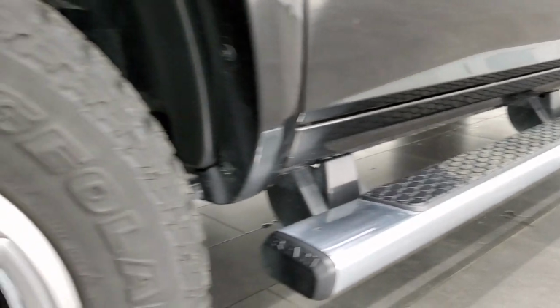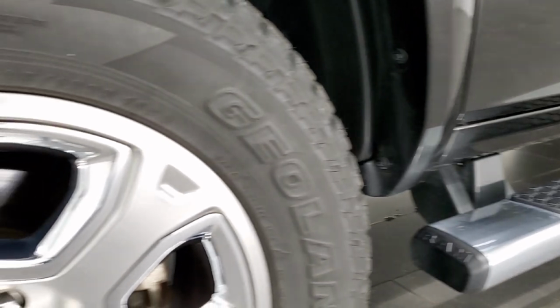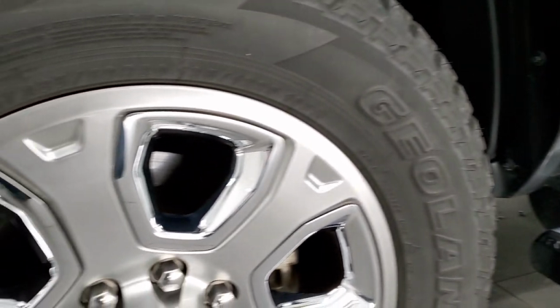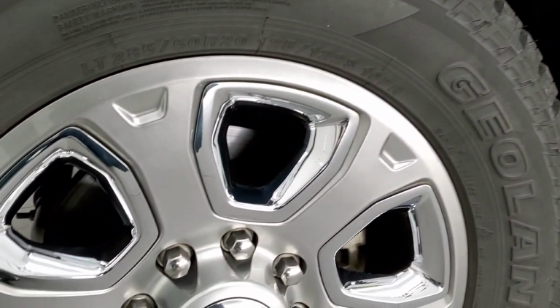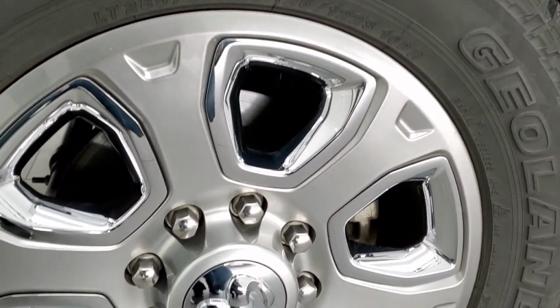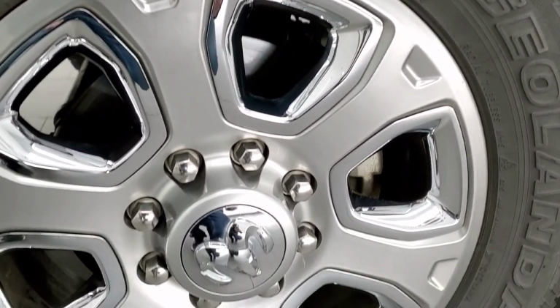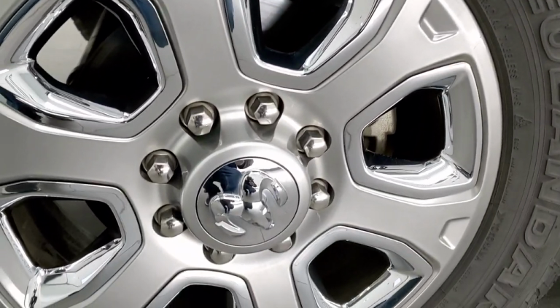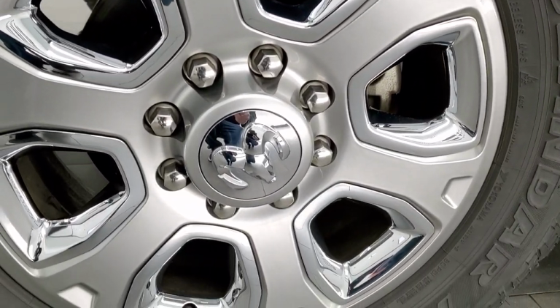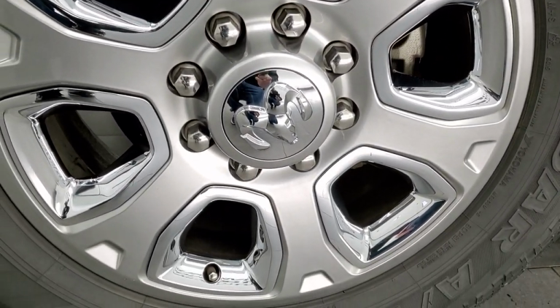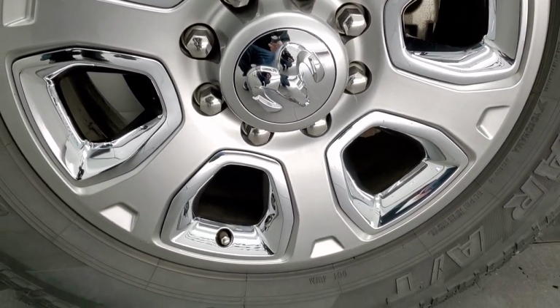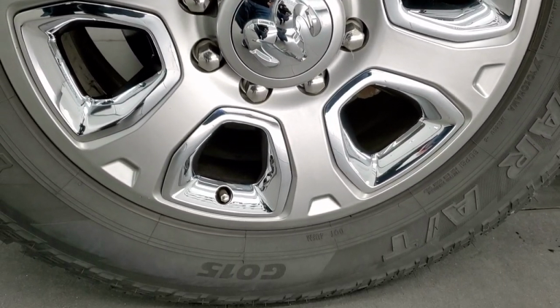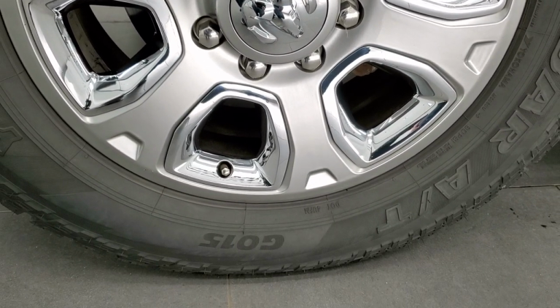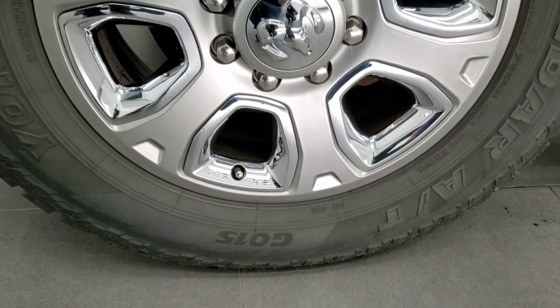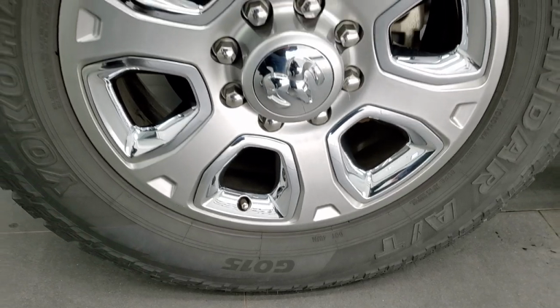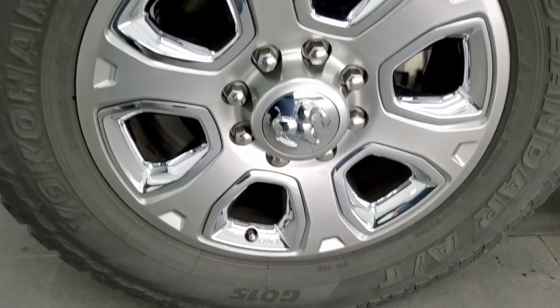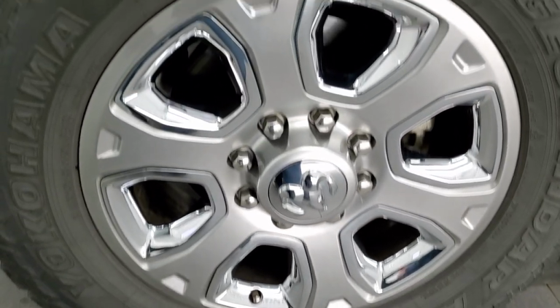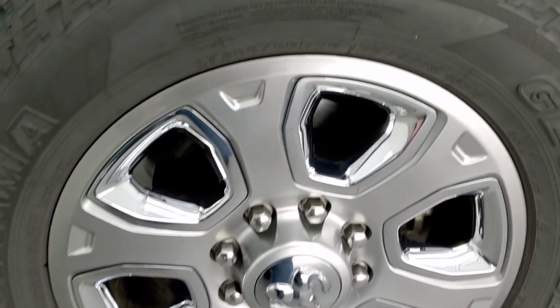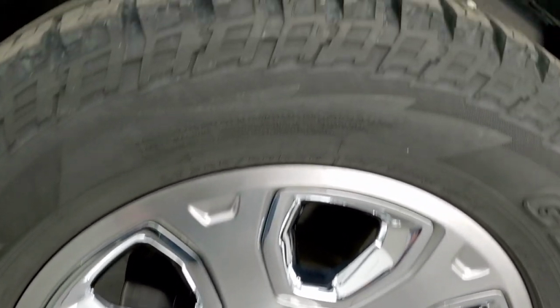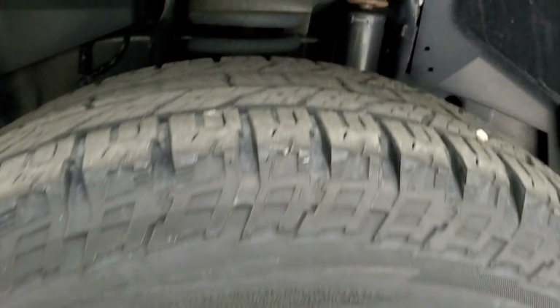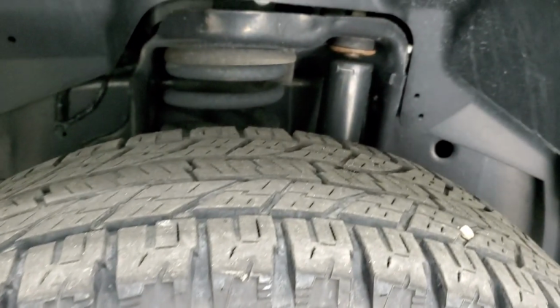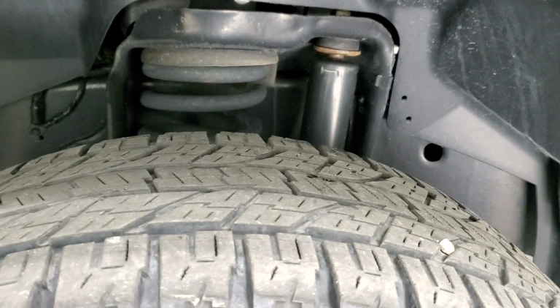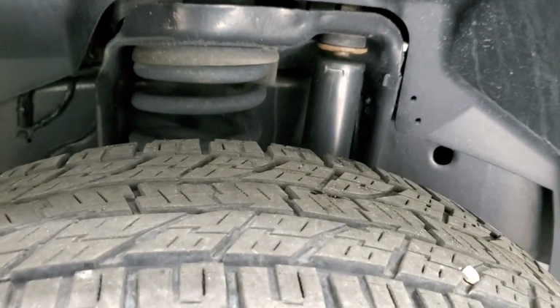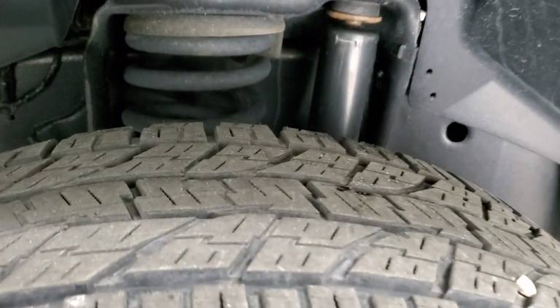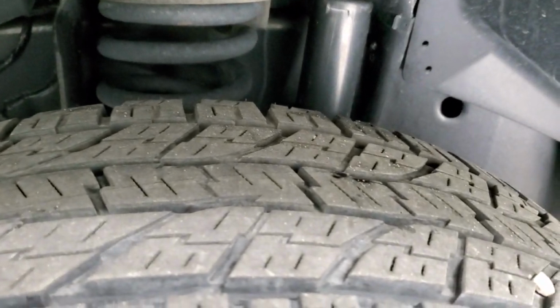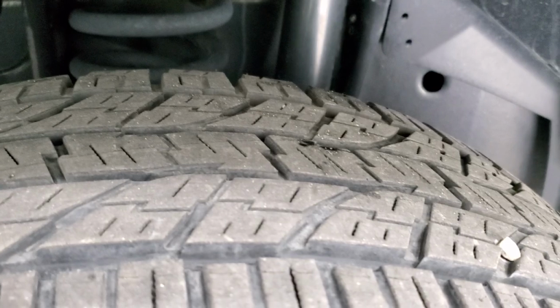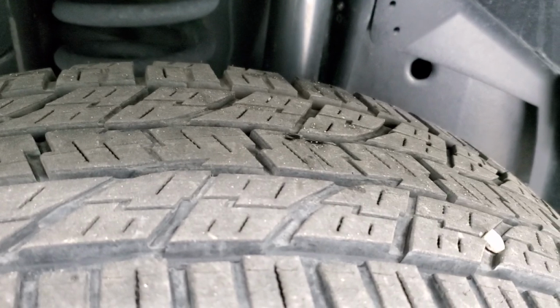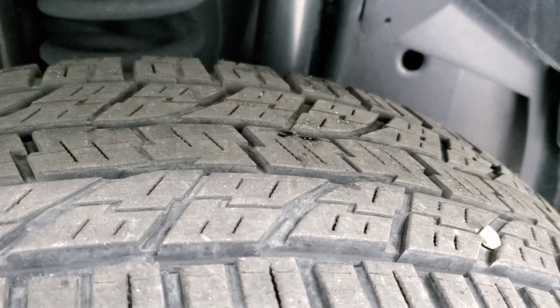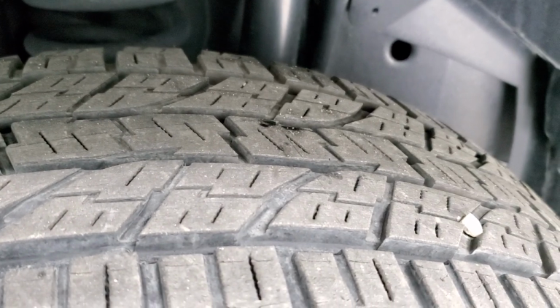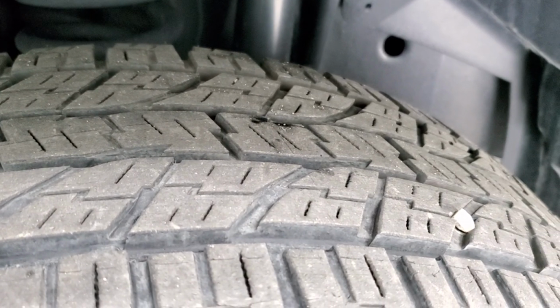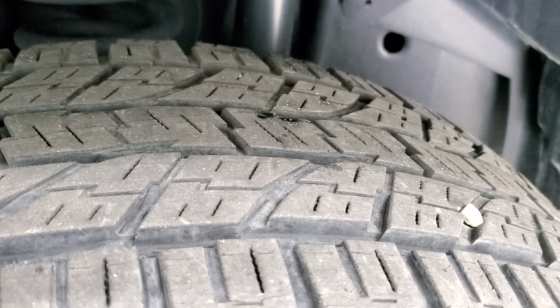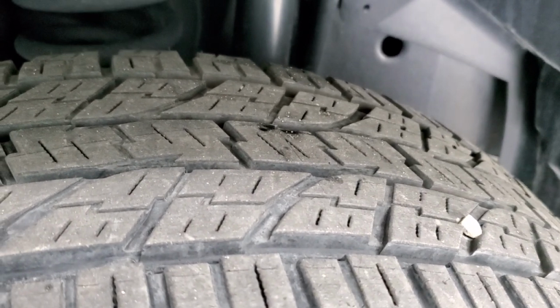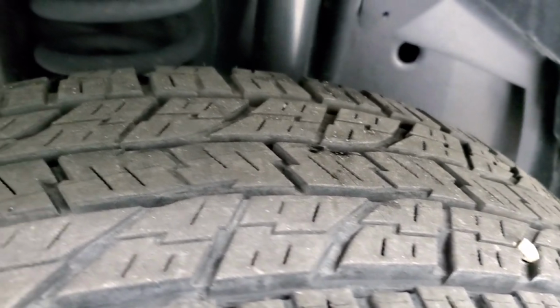Very clean down that side. Comes with the 20-inch painted alloy rims with chrome pockets and Yokohama Geolander AT tires — LT 285/60R20s. The front tires look like they have right around 60 to 70 percent of the tread left on them.